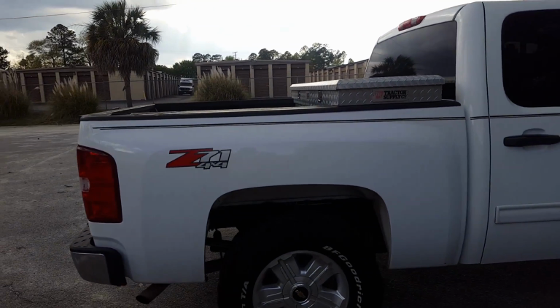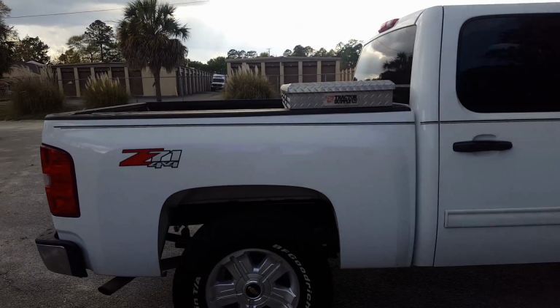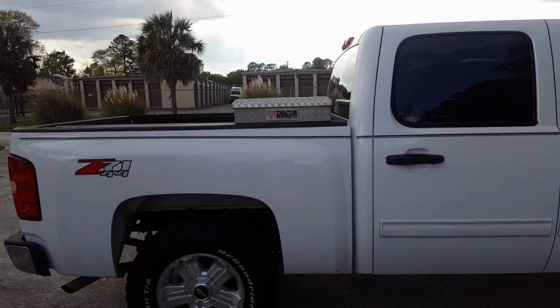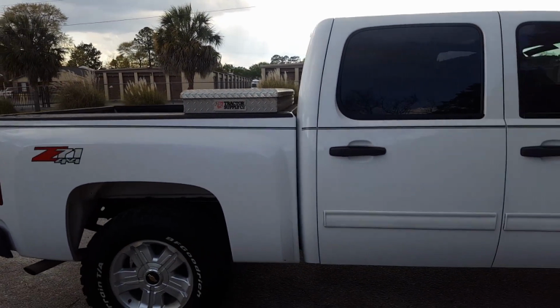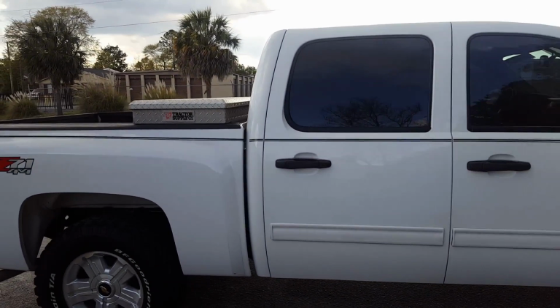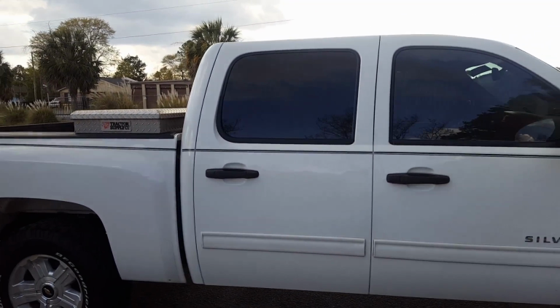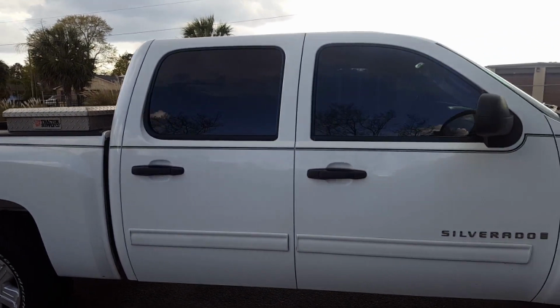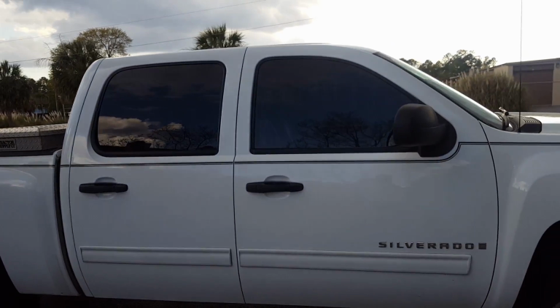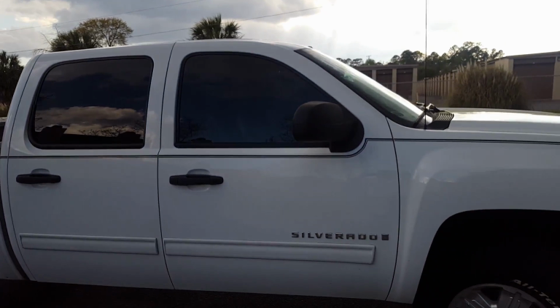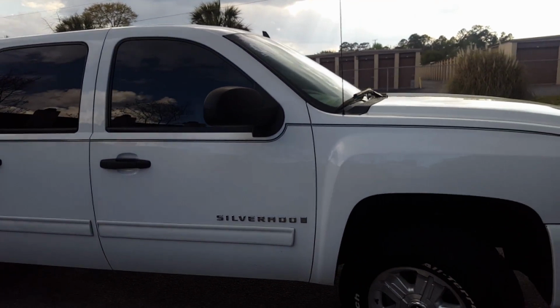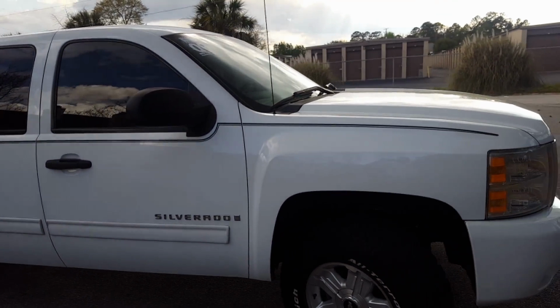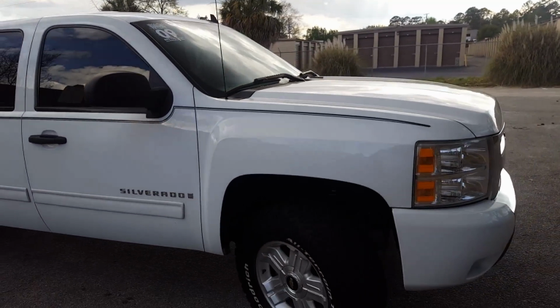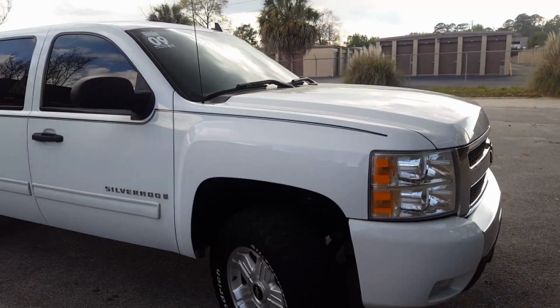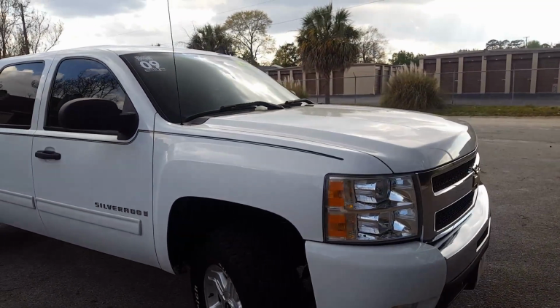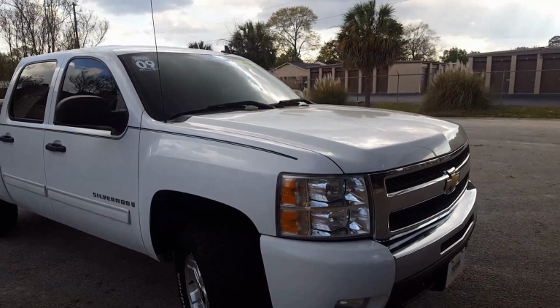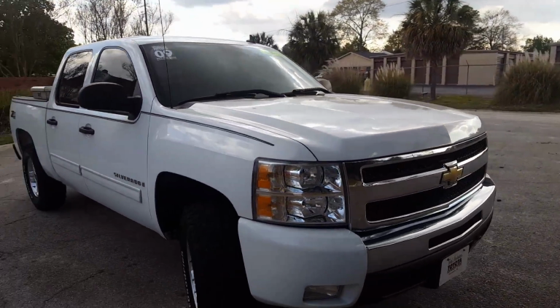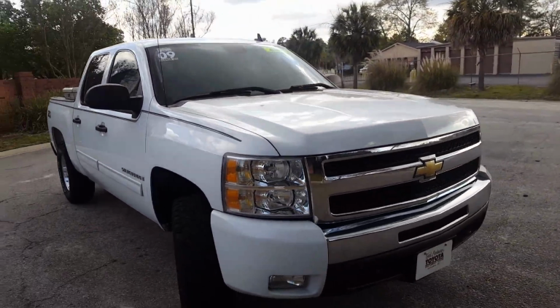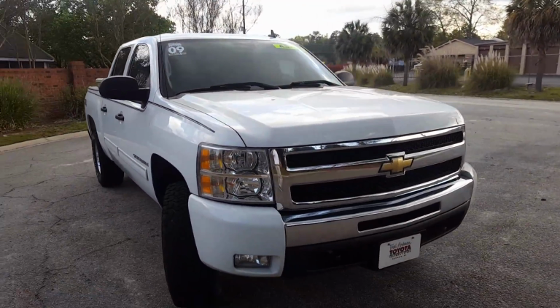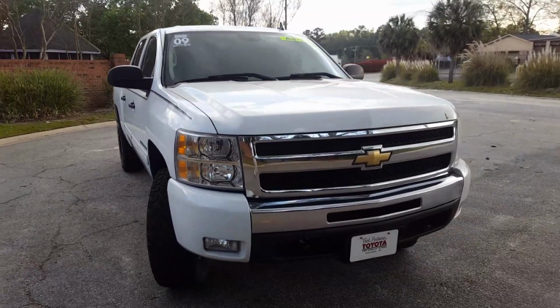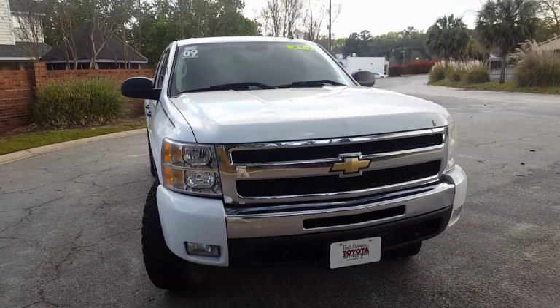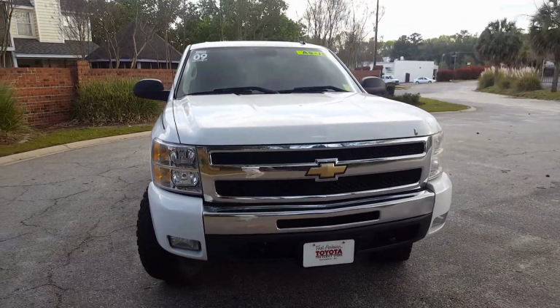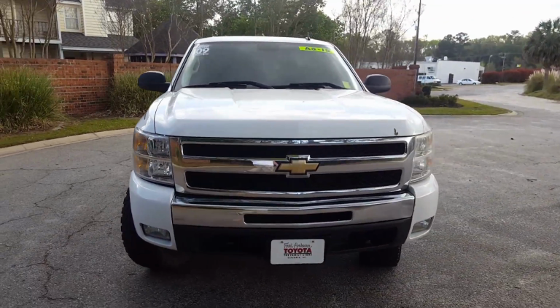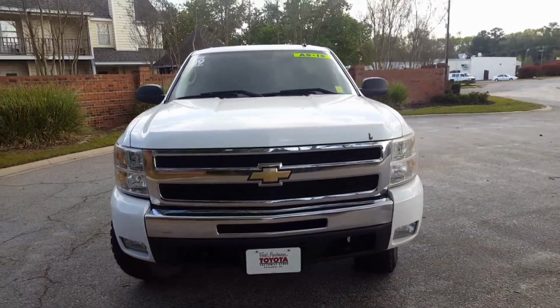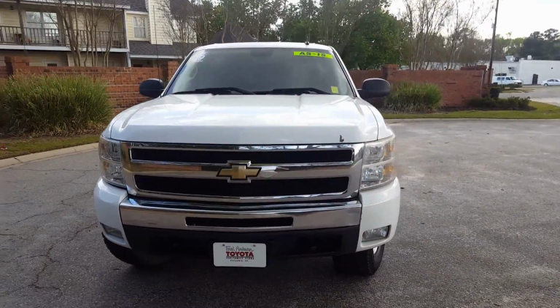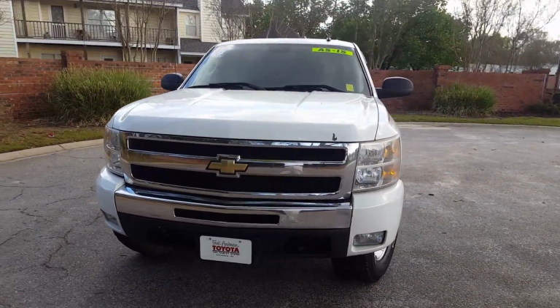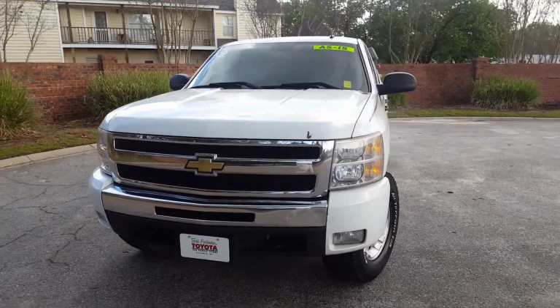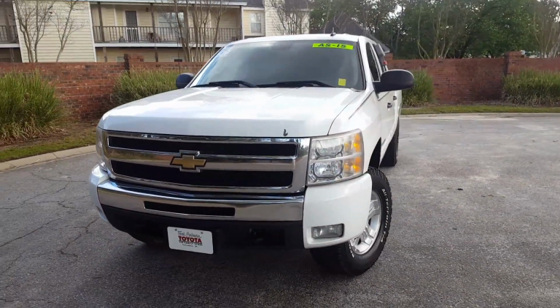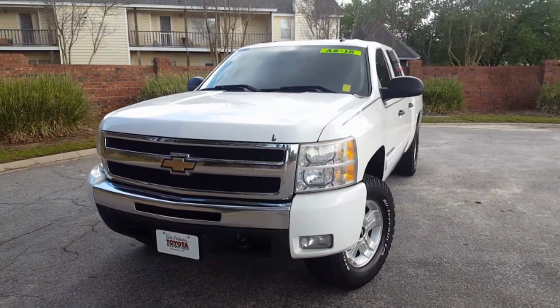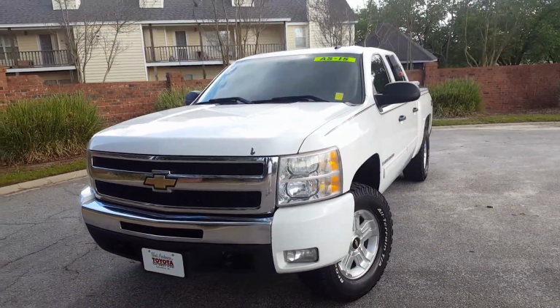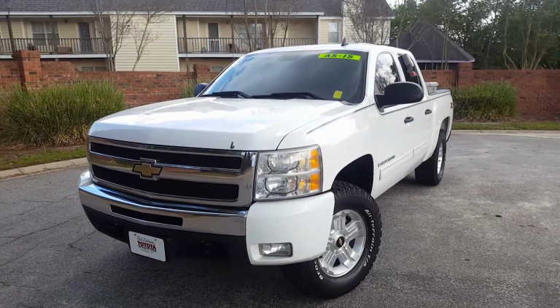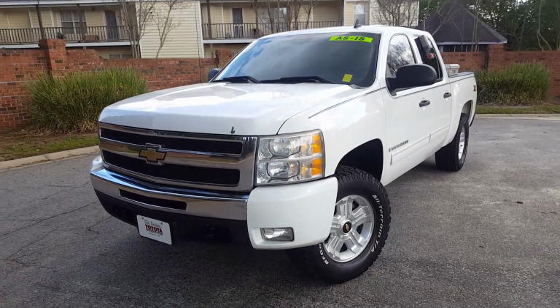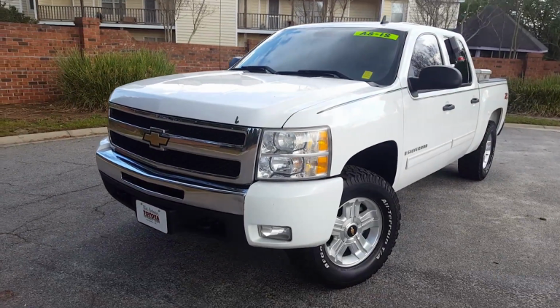I get phone calls every day, seems like, of somebody wanting a four-wheel drive full-size truck in, around, or under the 20s. This is it. Act now, I've got it.